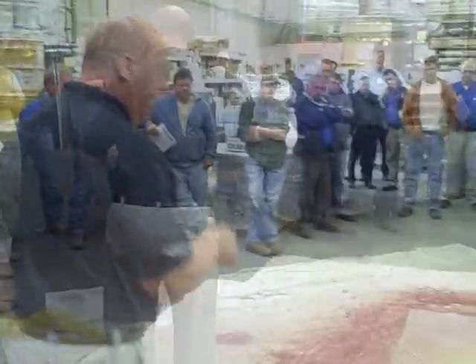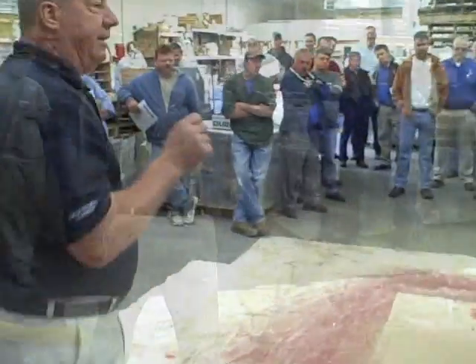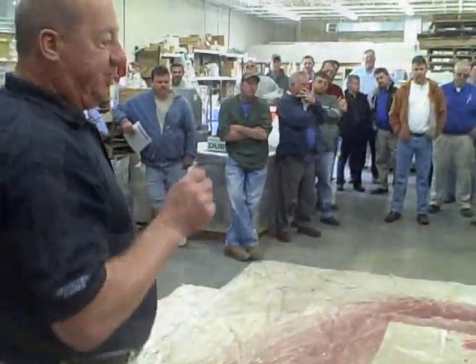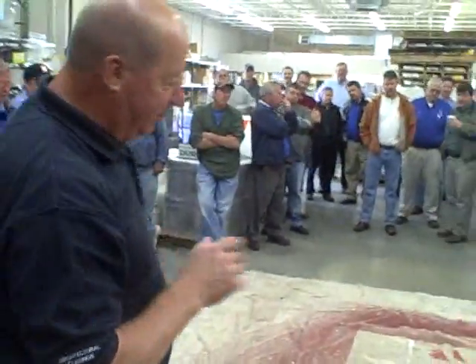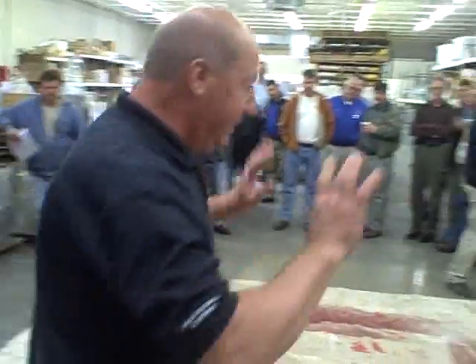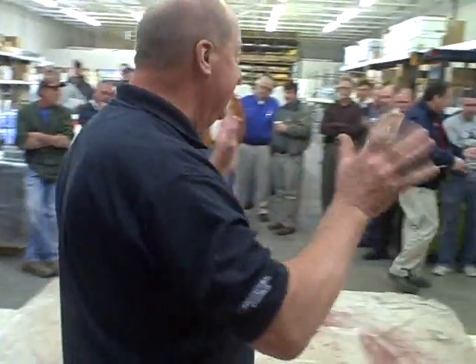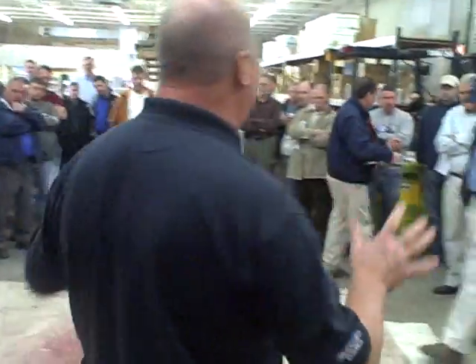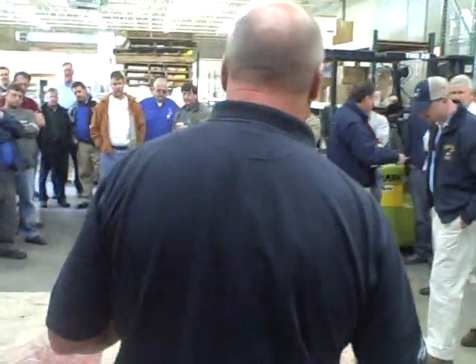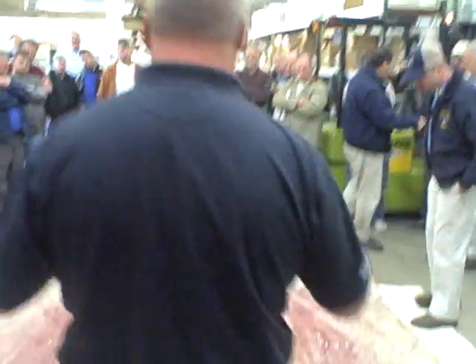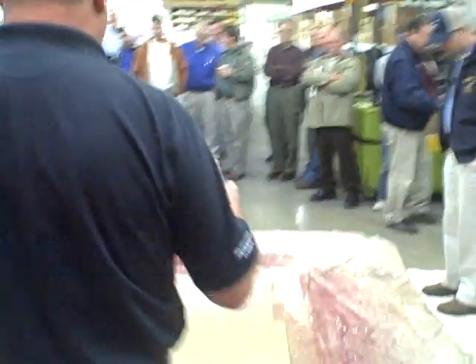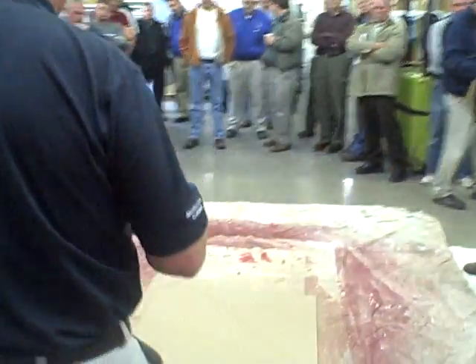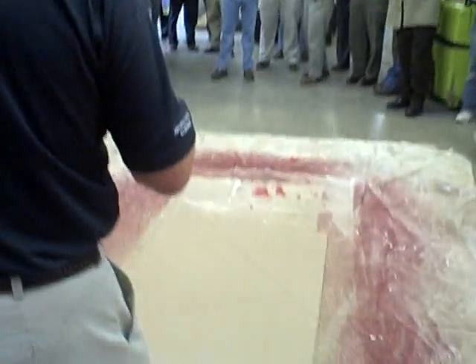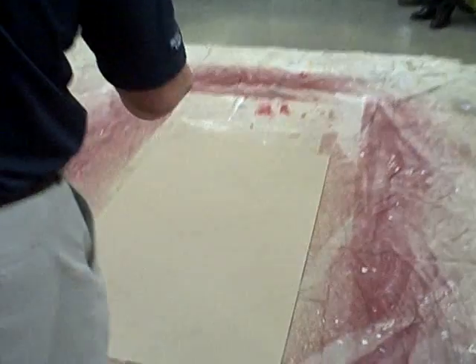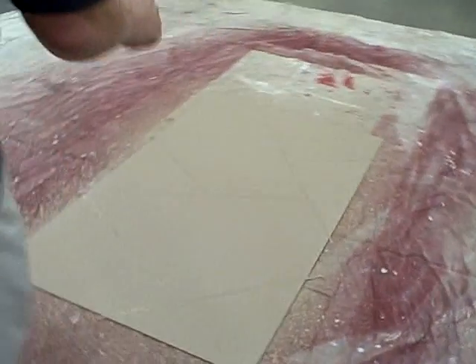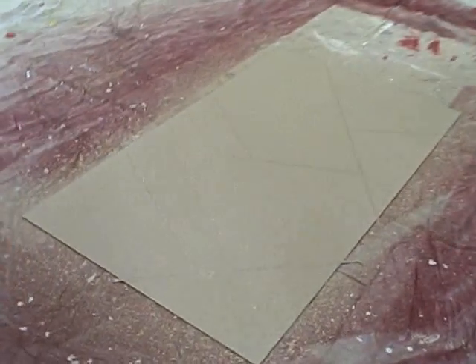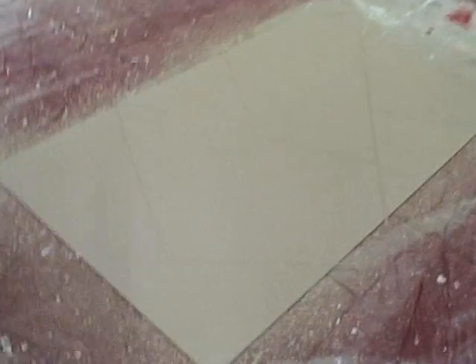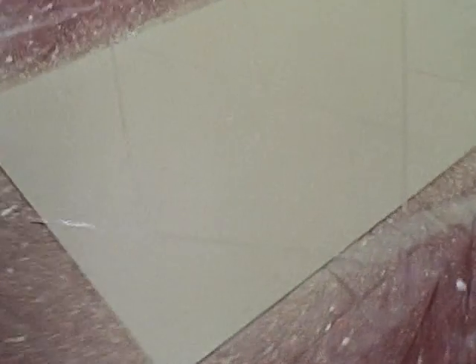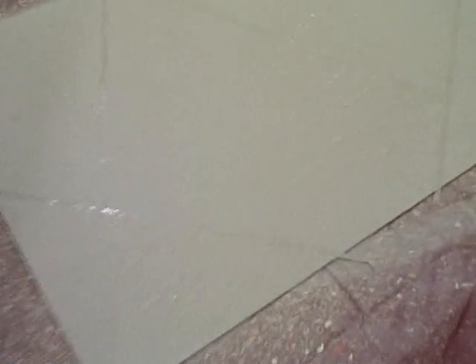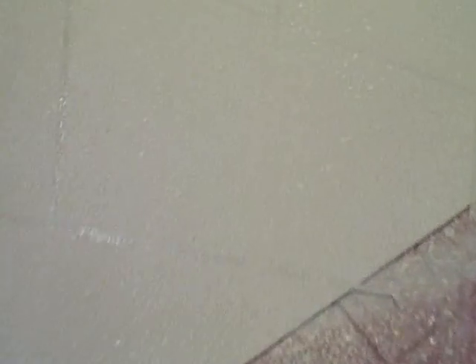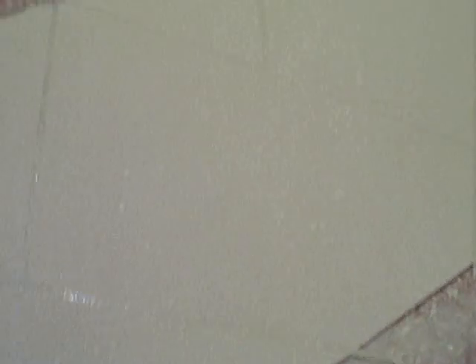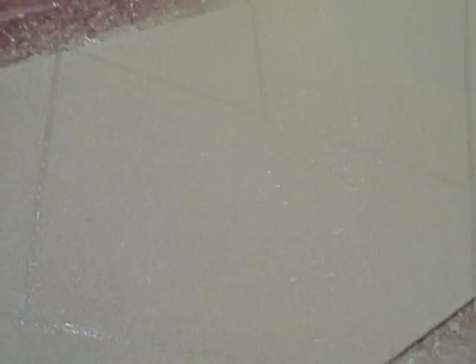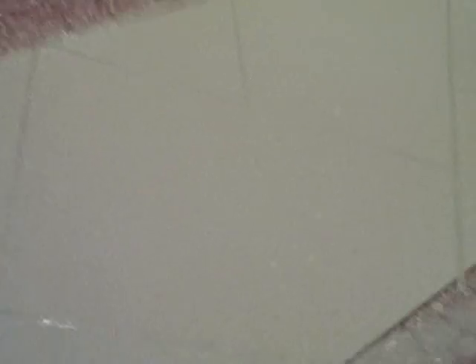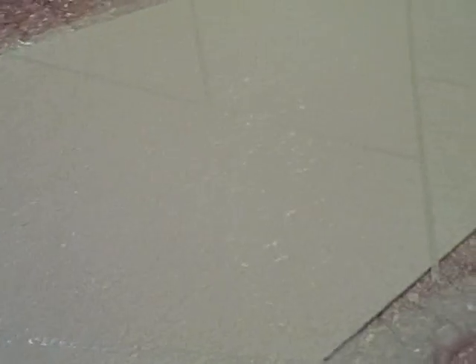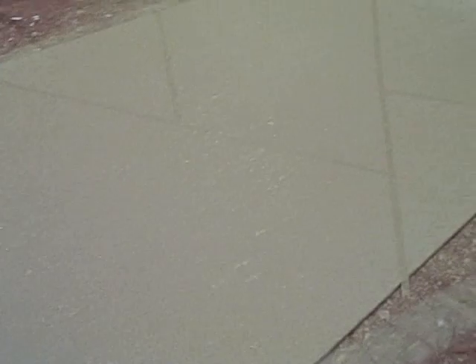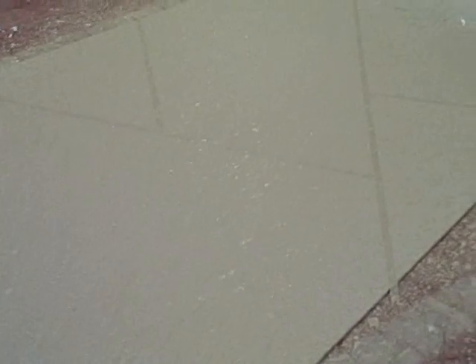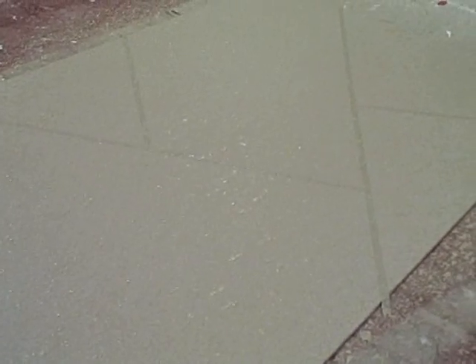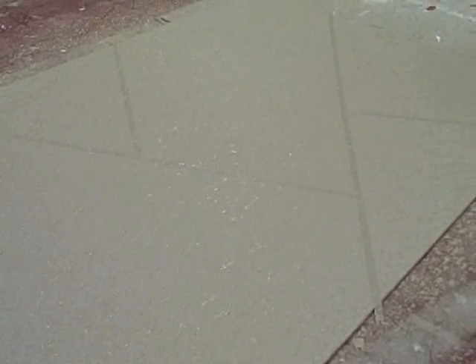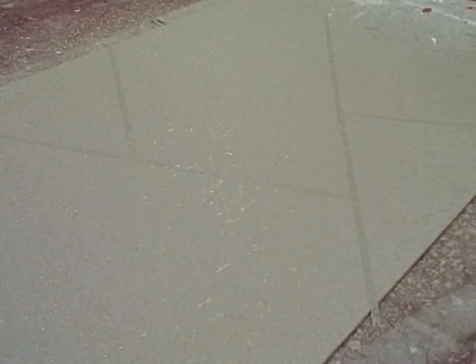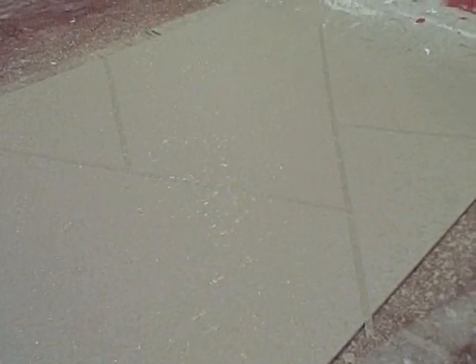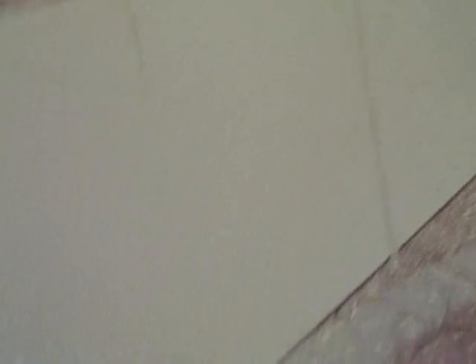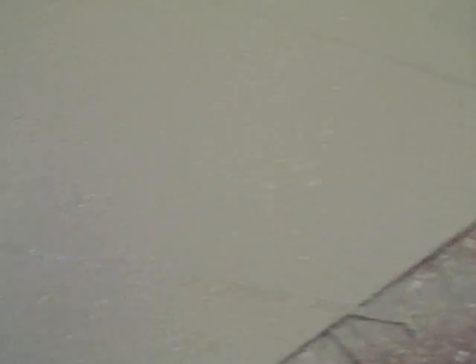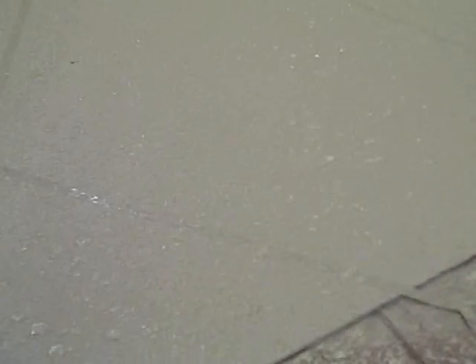Another unique feature of this product — it wasn't designed to do it, but it just does it. When you go with the splatter, in the process of it drying, it'll flatten out. So it's almost like having a knockdown without knocking it down.